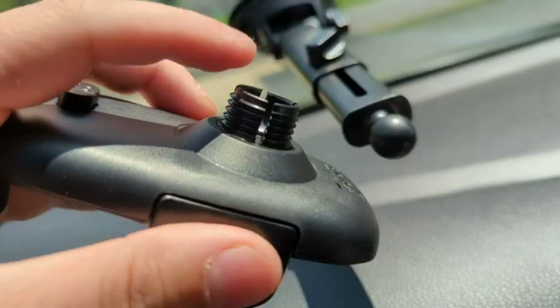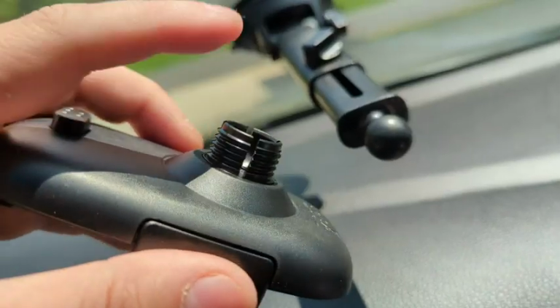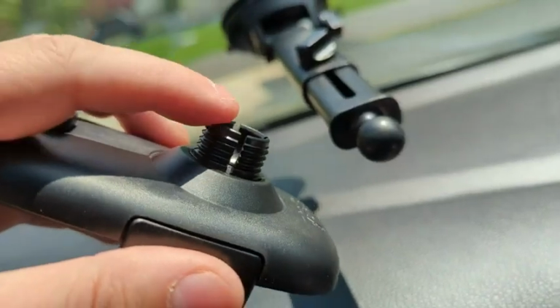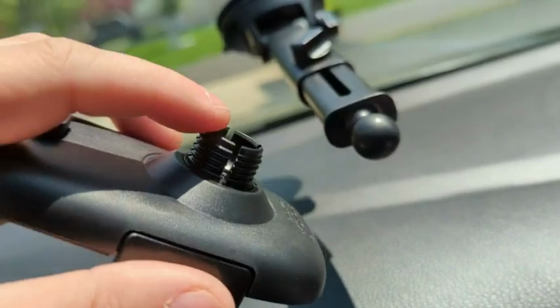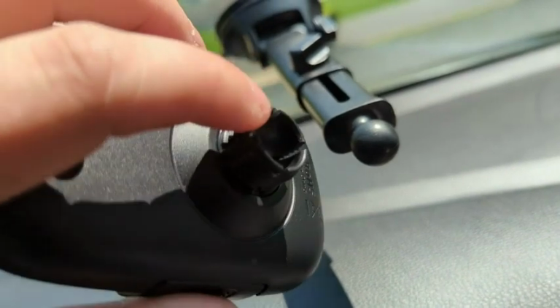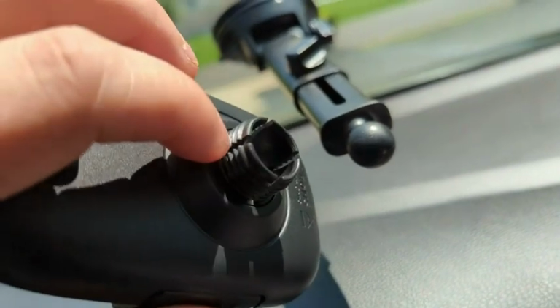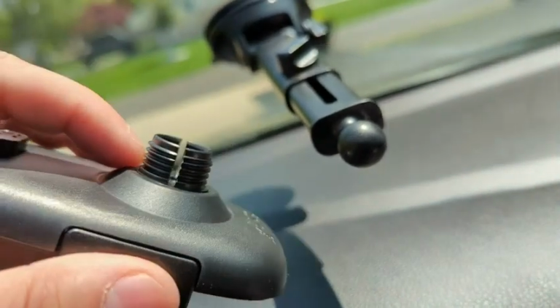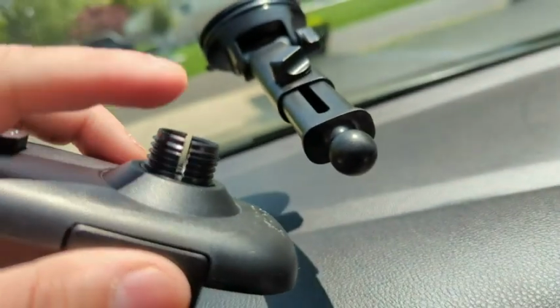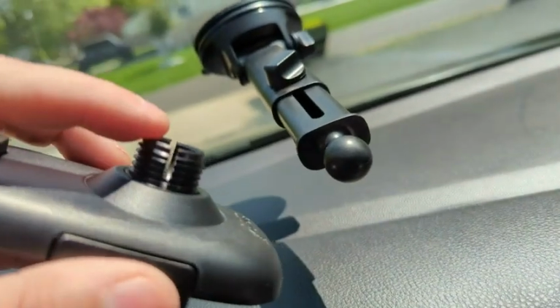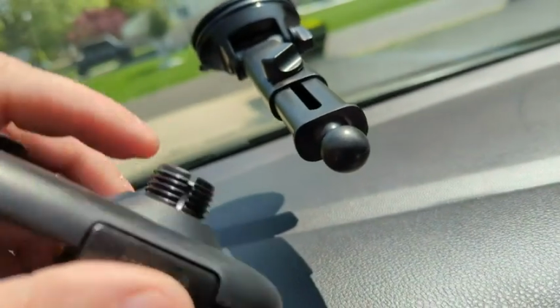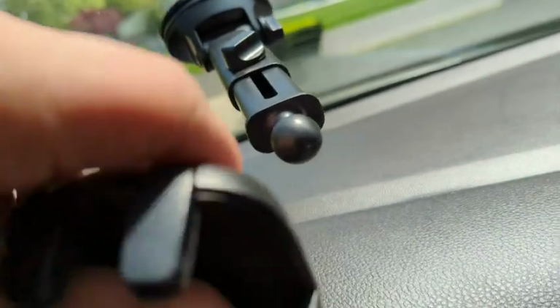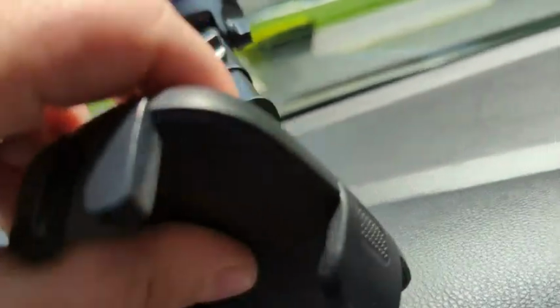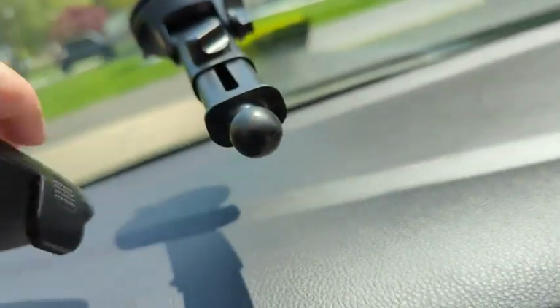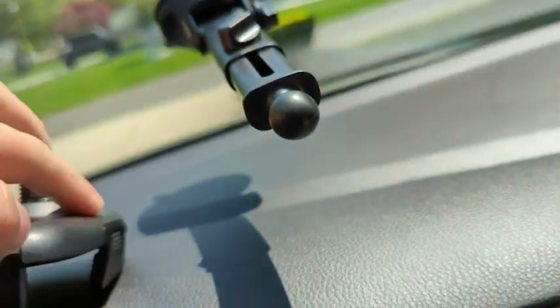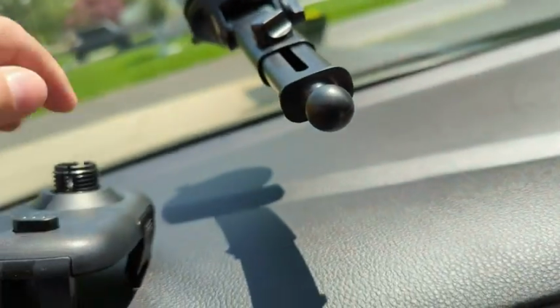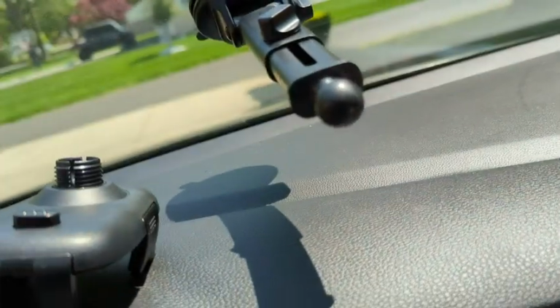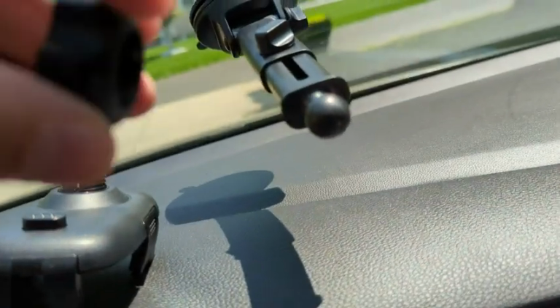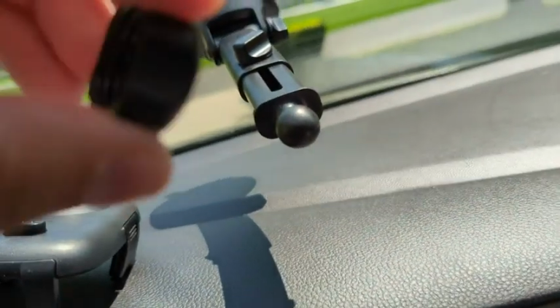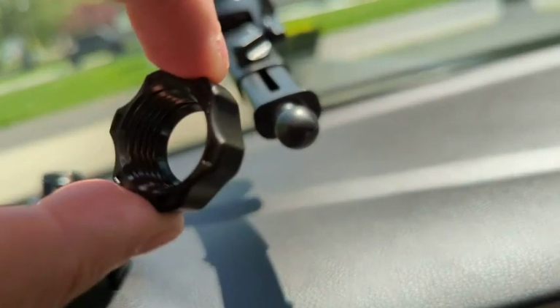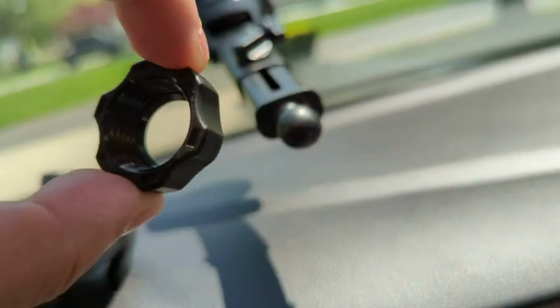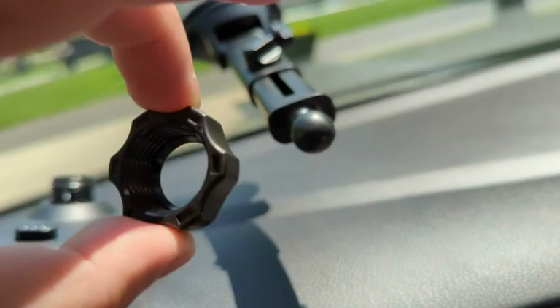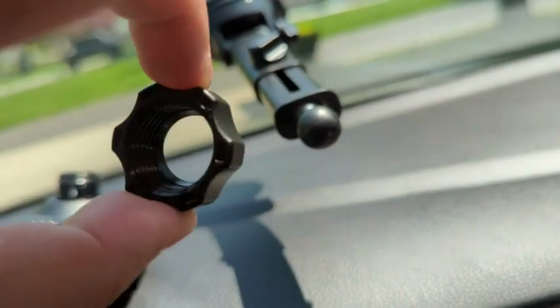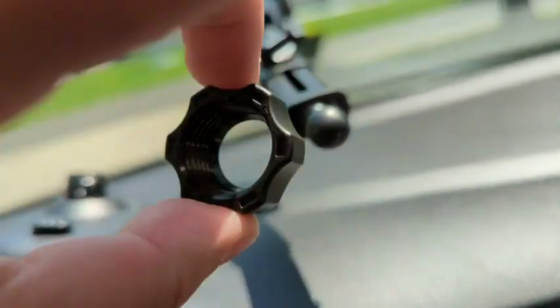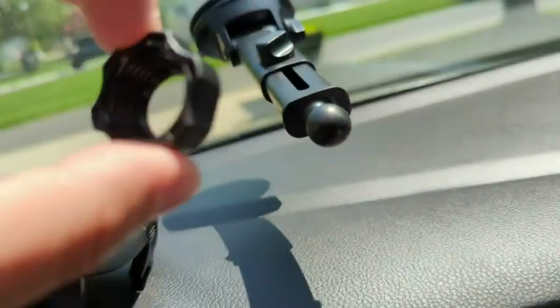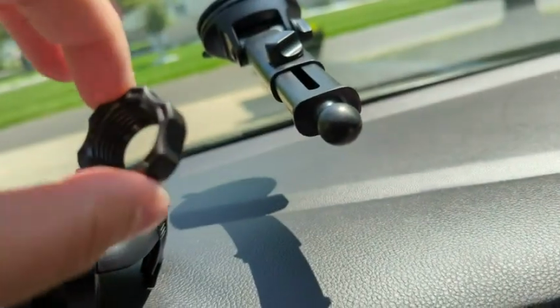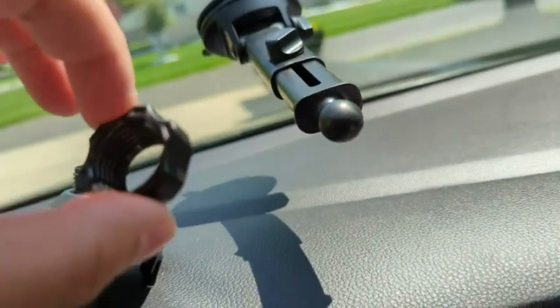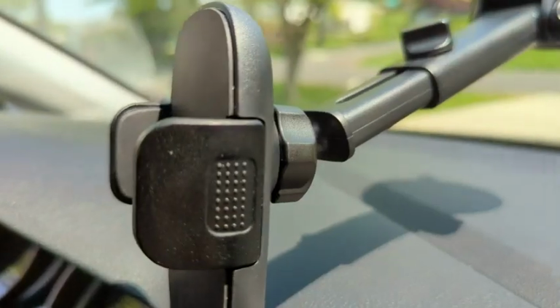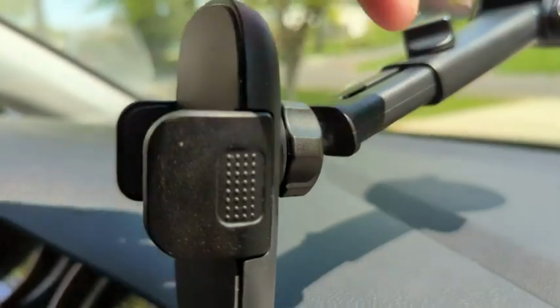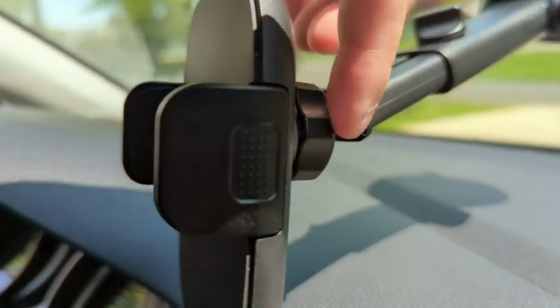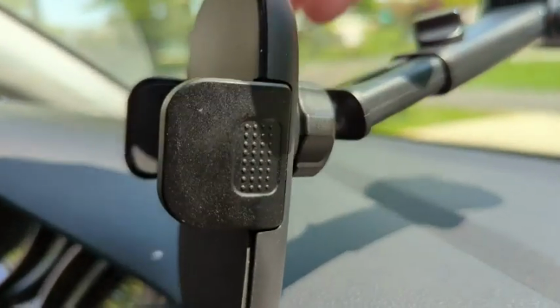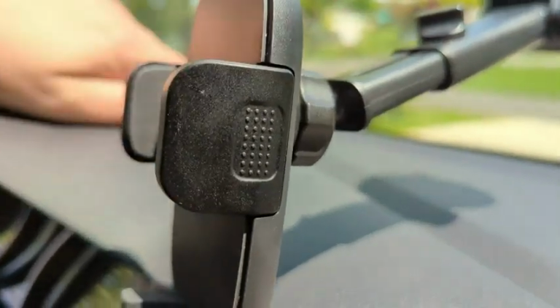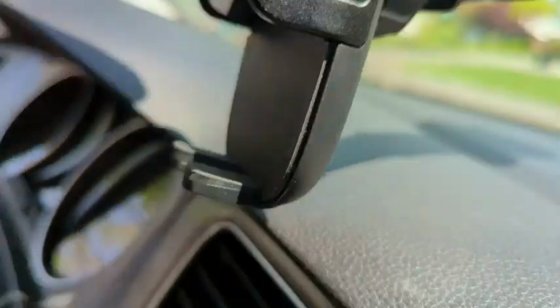What we're going to do is take this little clip here, pop it onto that ball socket, and then tighten down the nut to lock it into place. Once that's done, you're going to see it look kind of like this.